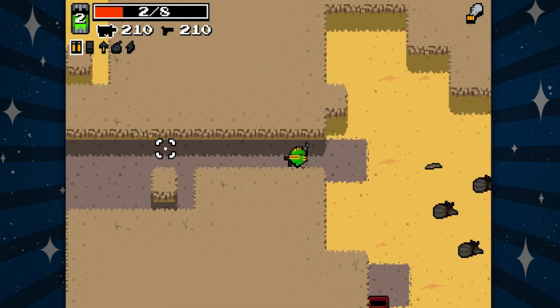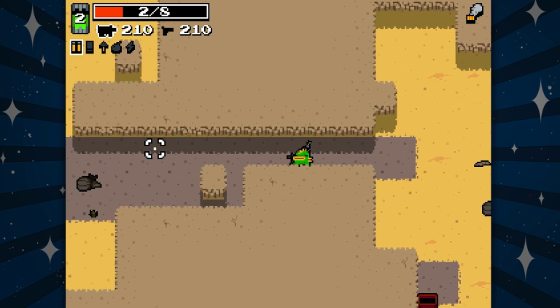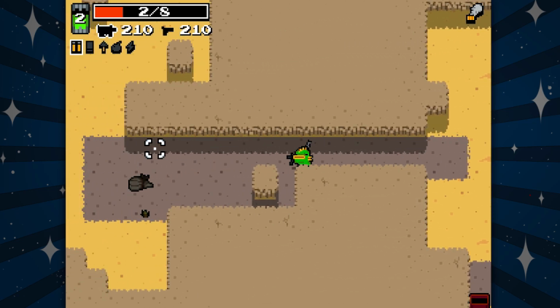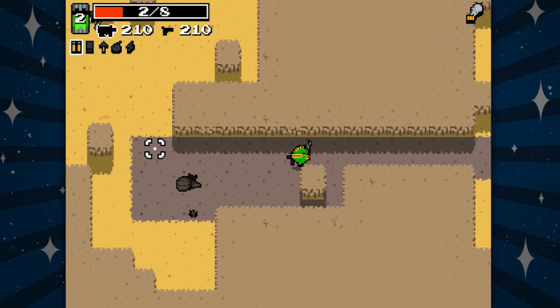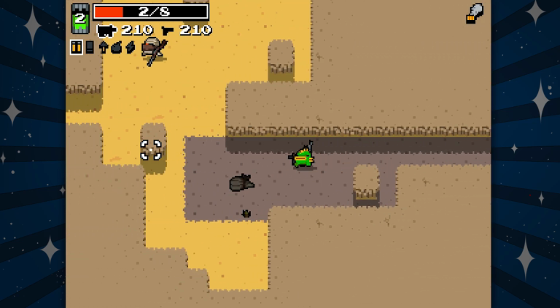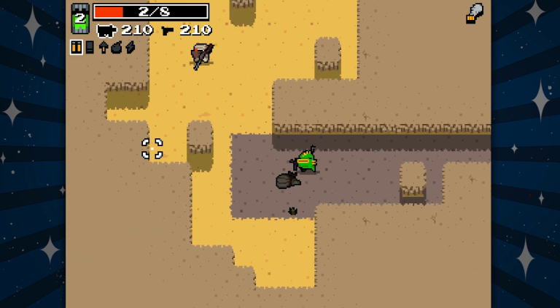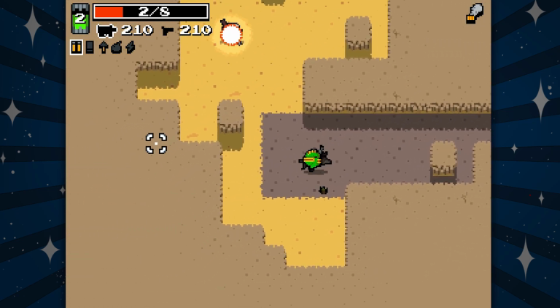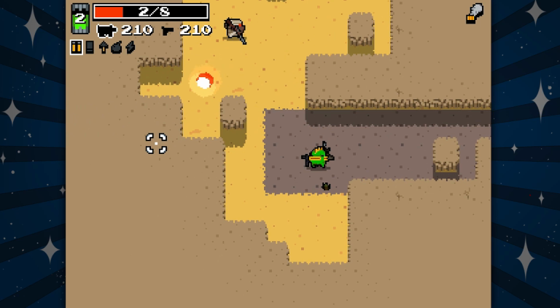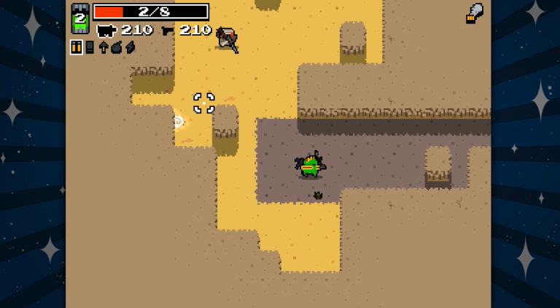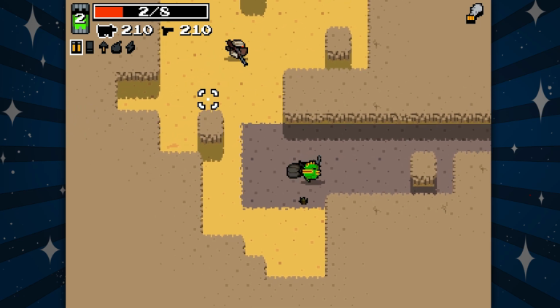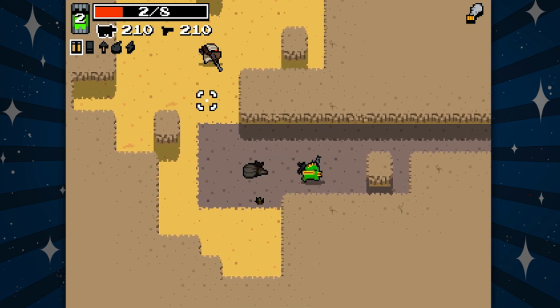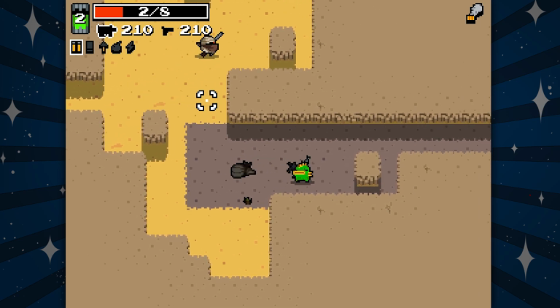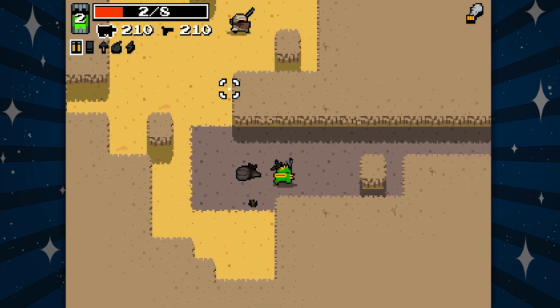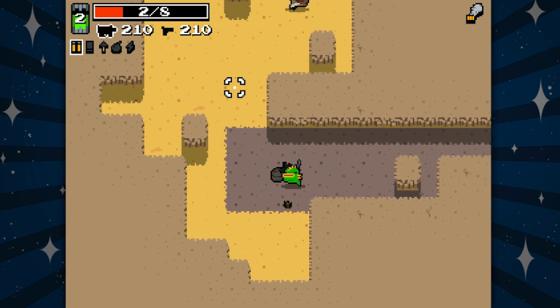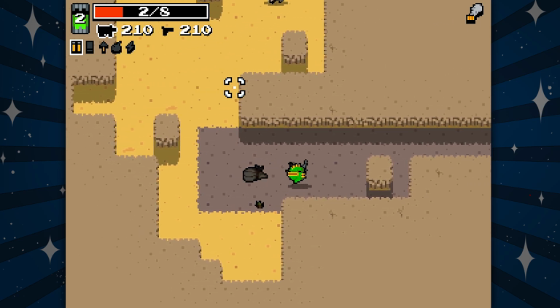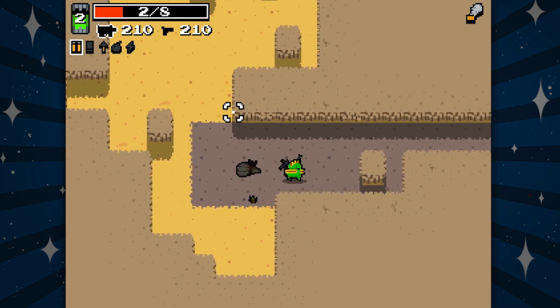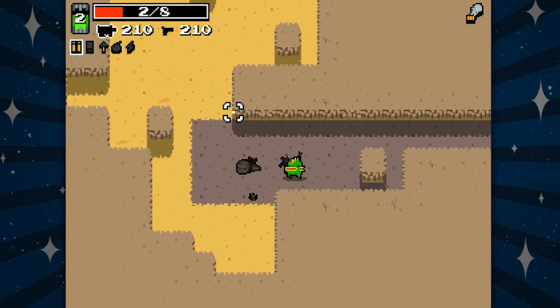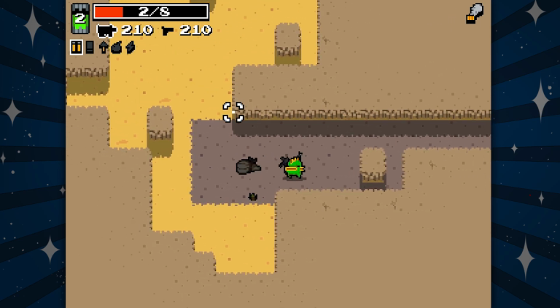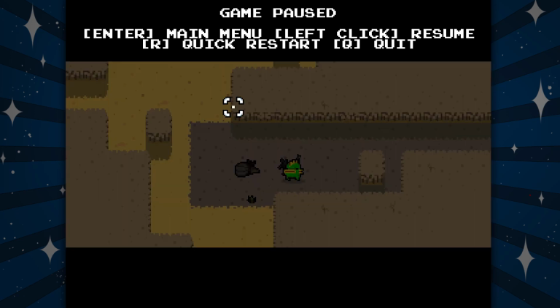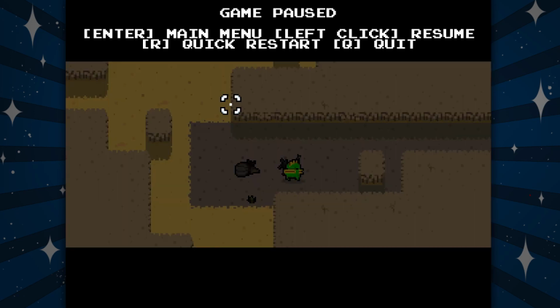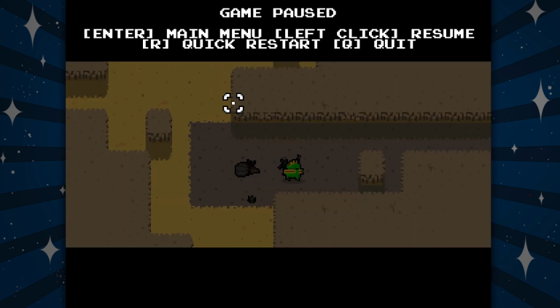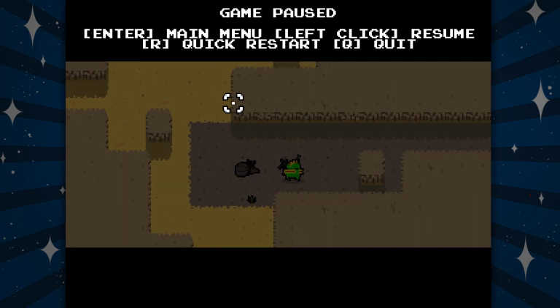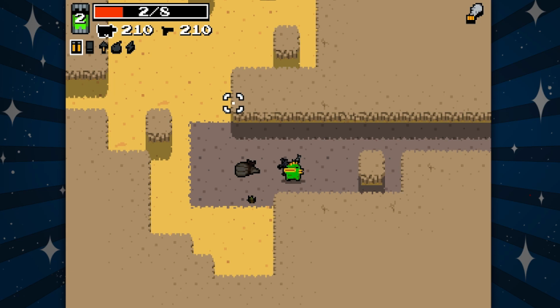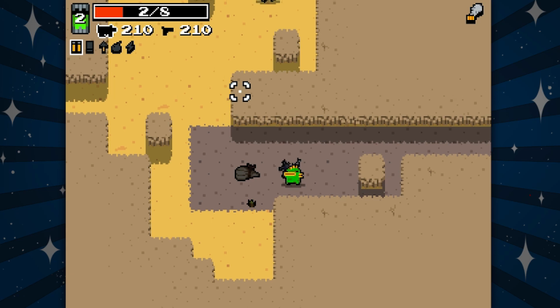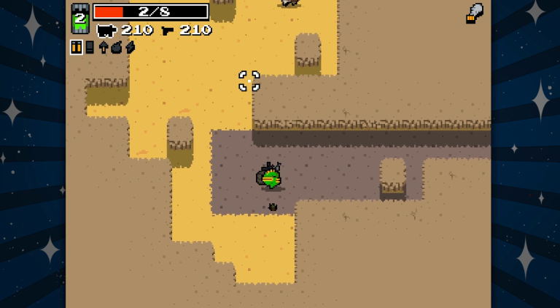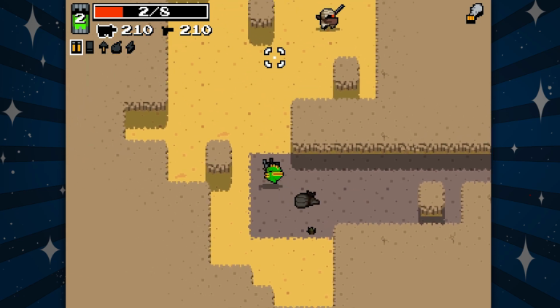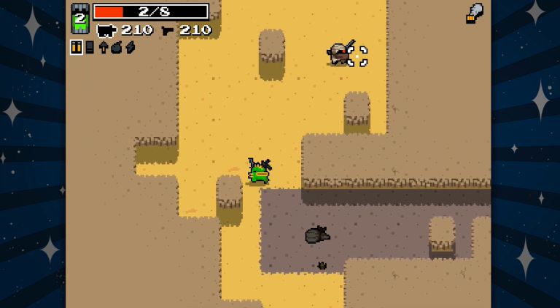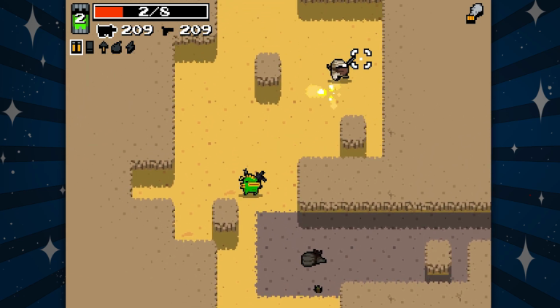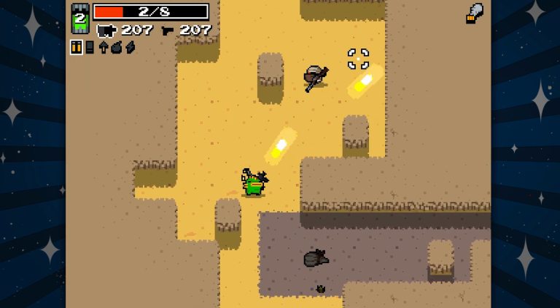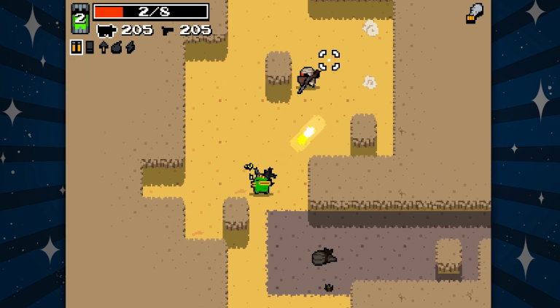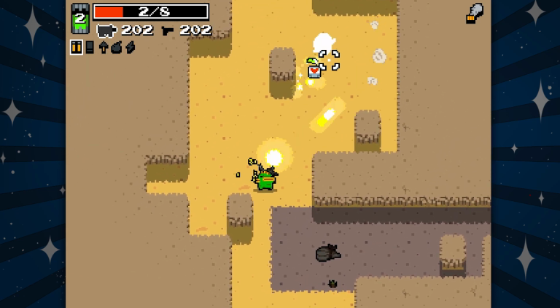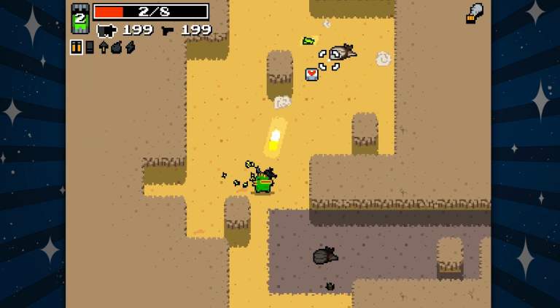Apparently there are more bad guys around here. It looks like I have a secondary gun — how do I switch? I should look these things up!